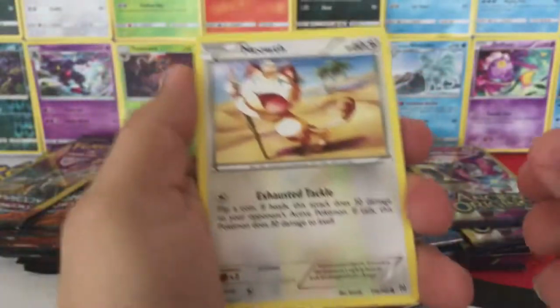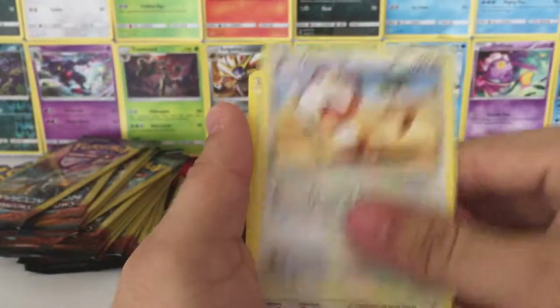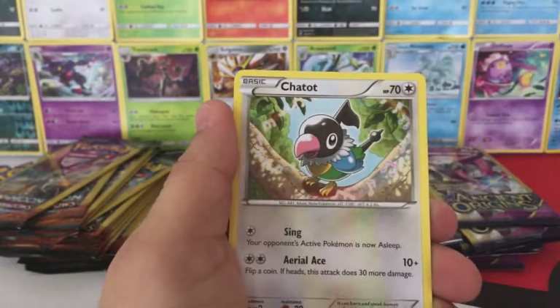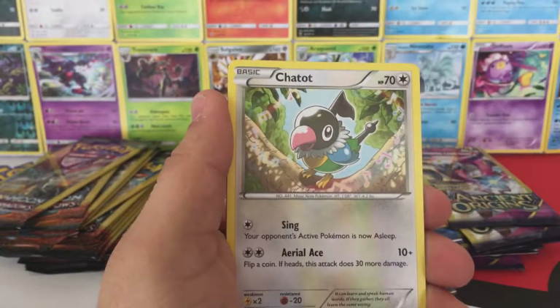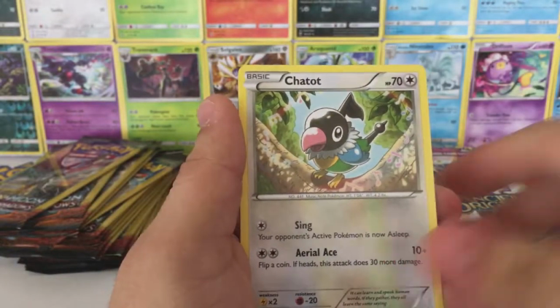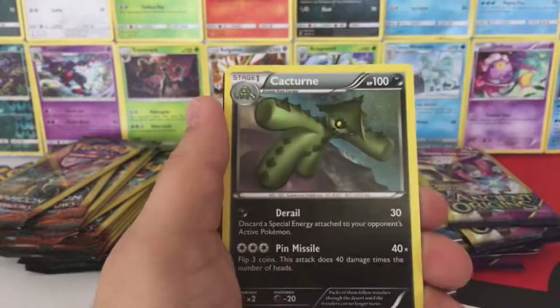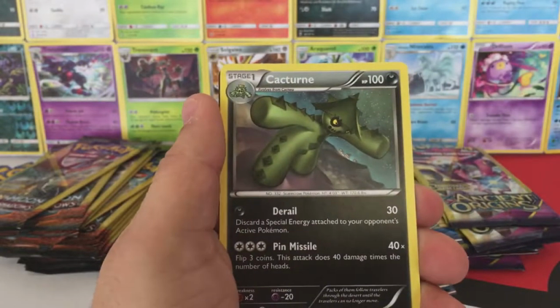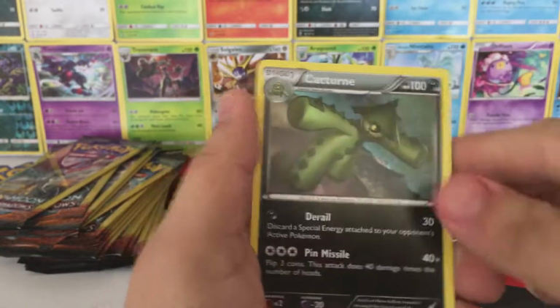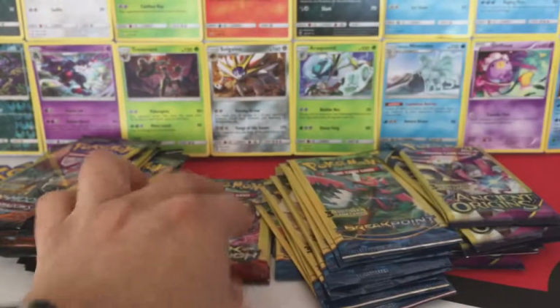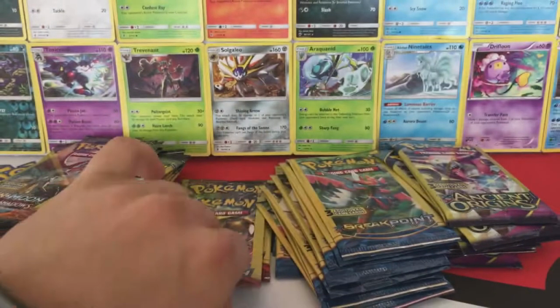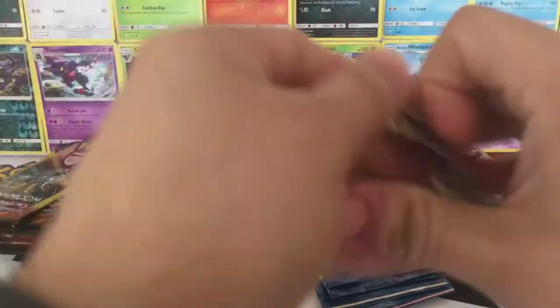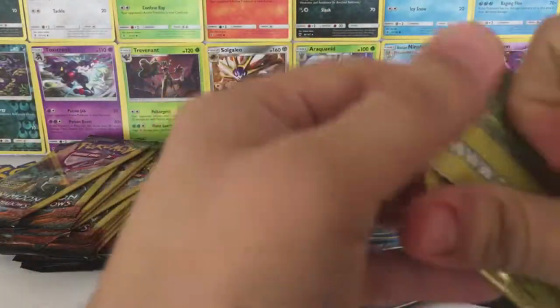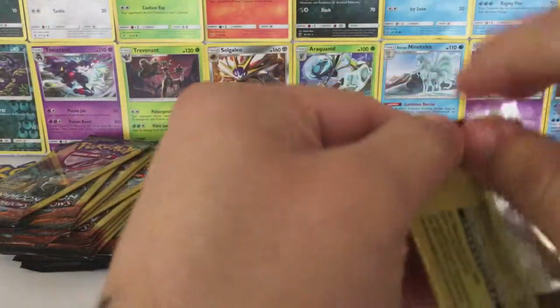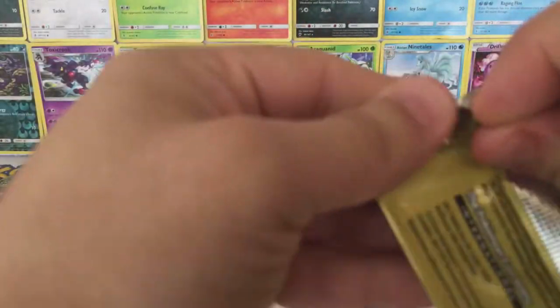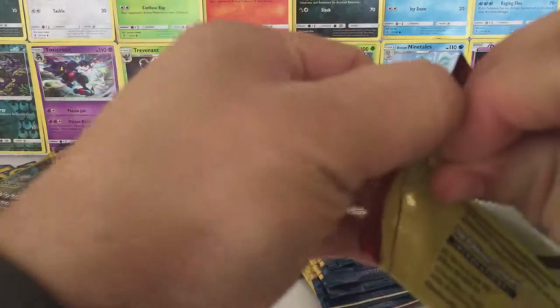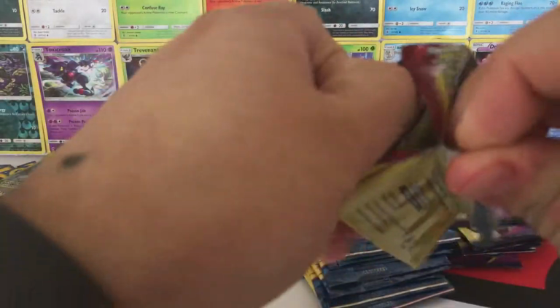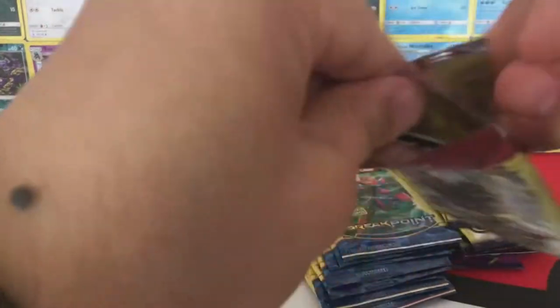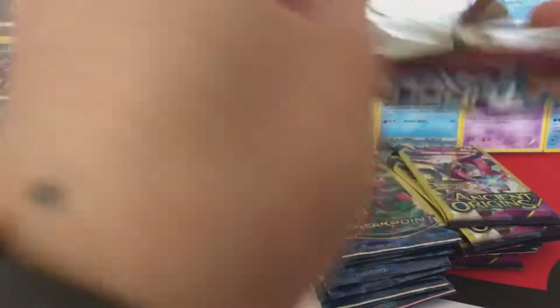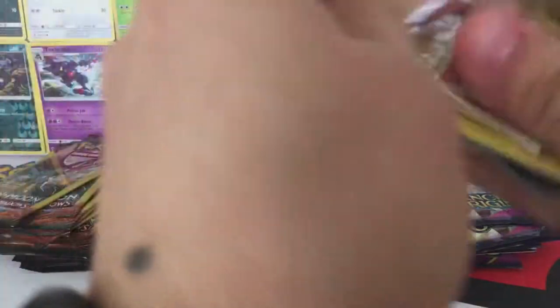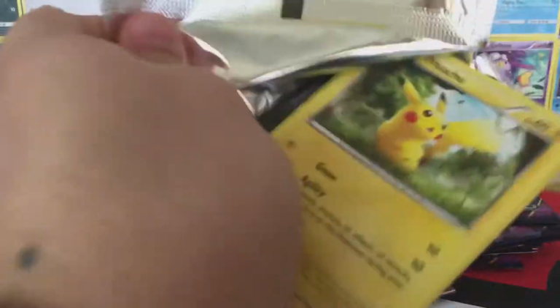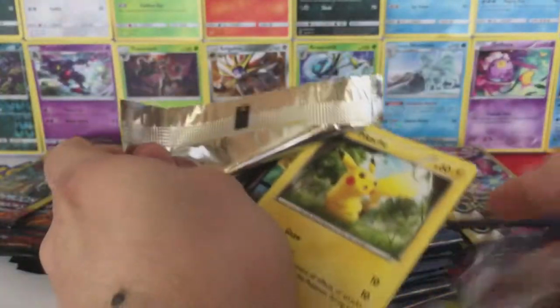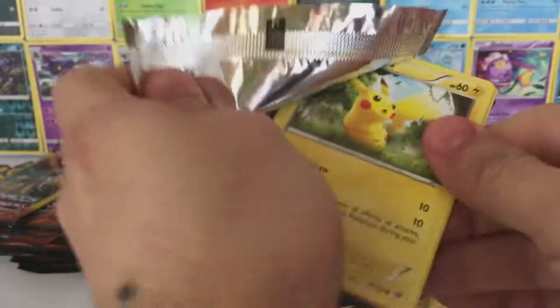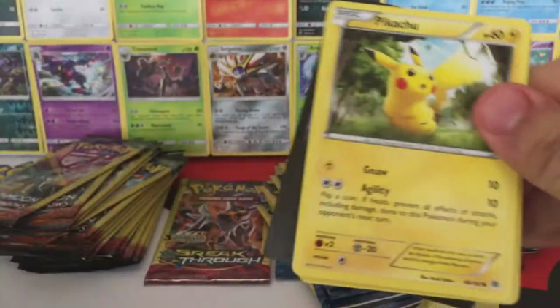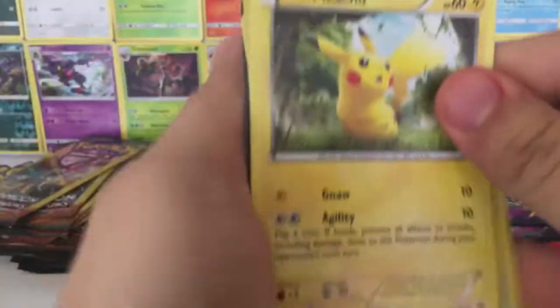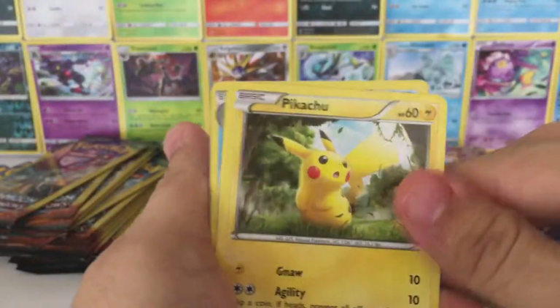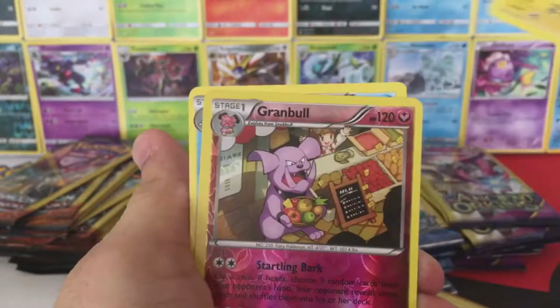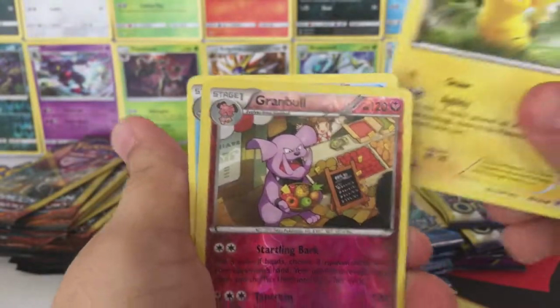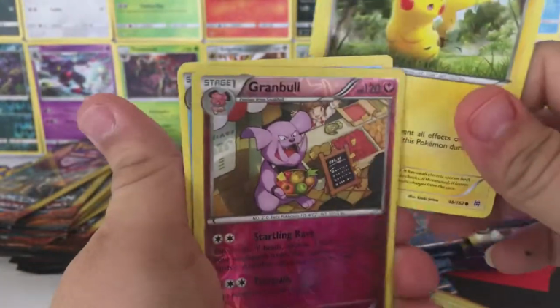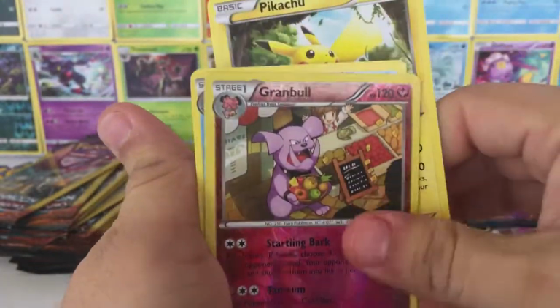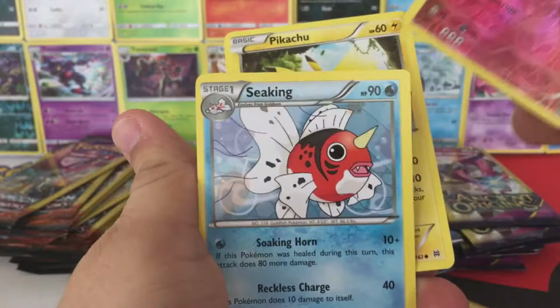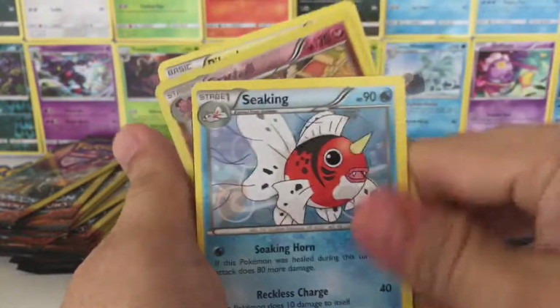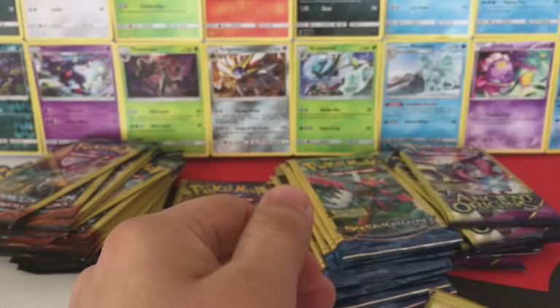Okay, we have a Meowth, Chatot, and a Cacturne. Okay, we have a Pikachu Reverse Hollow, Granbull, and a Seaking.